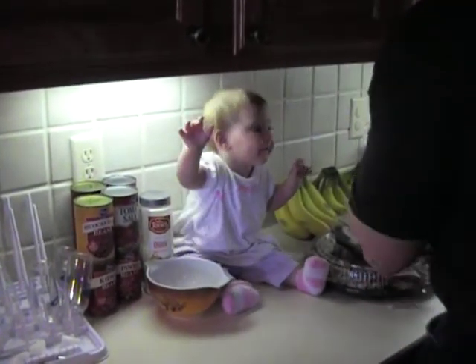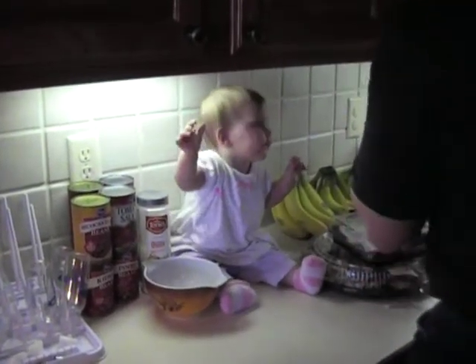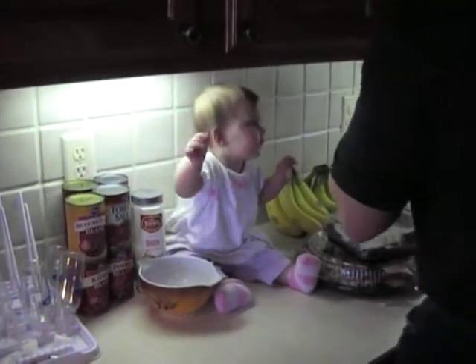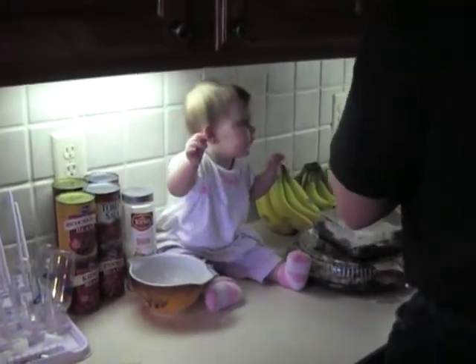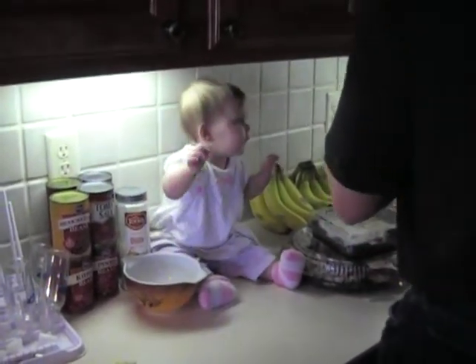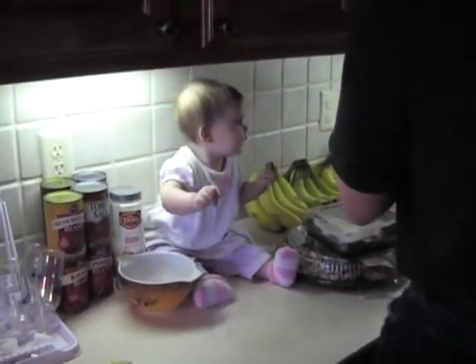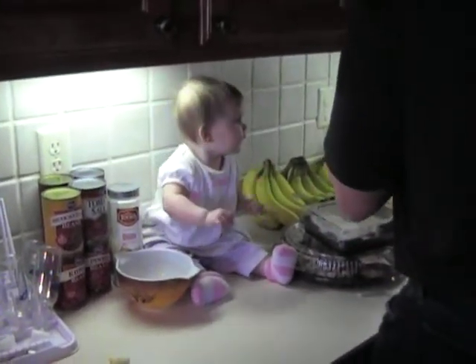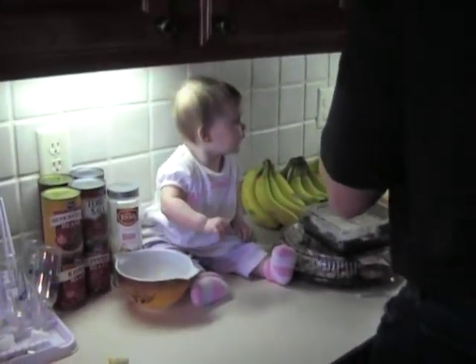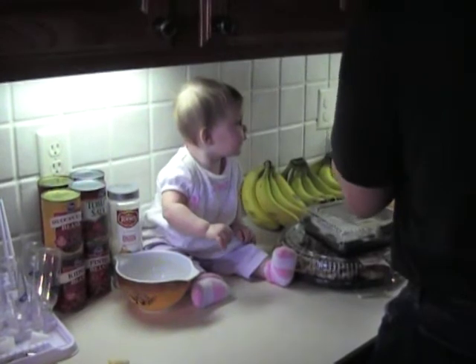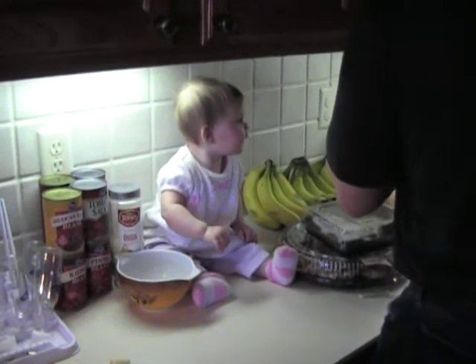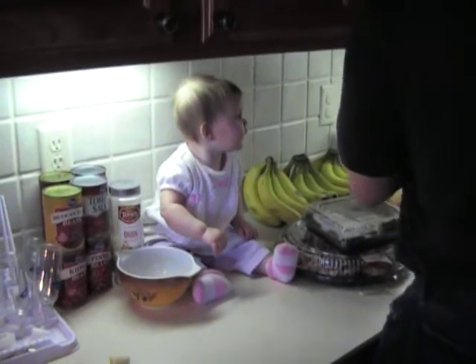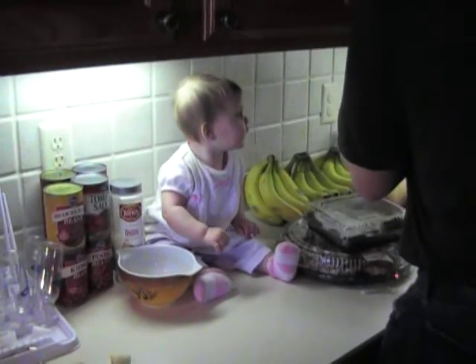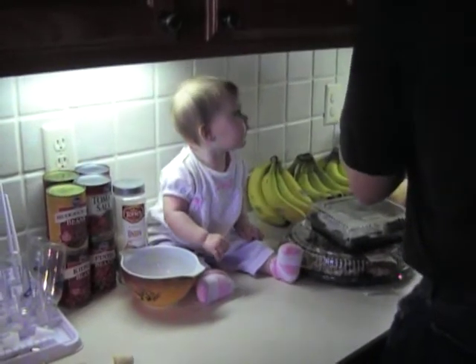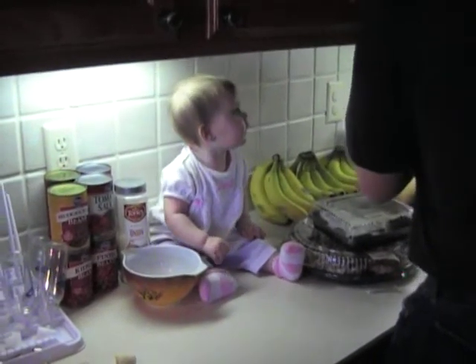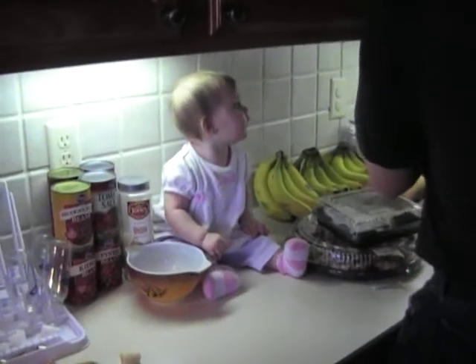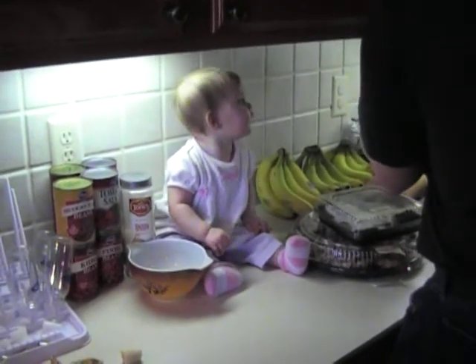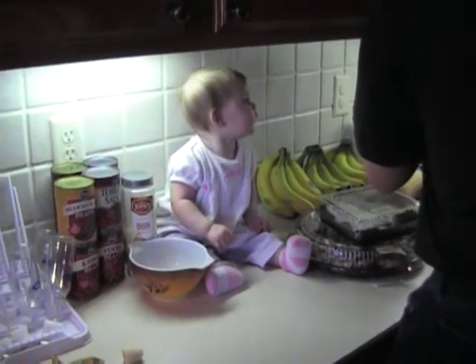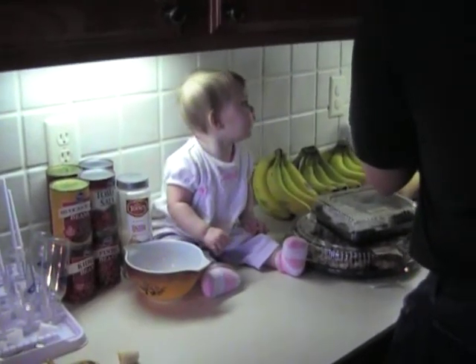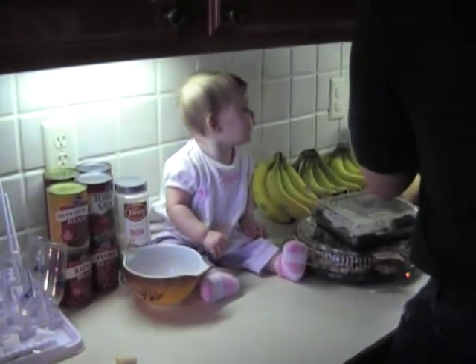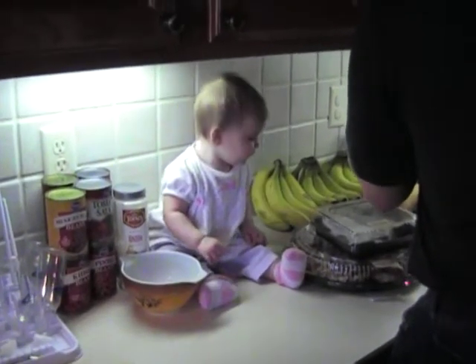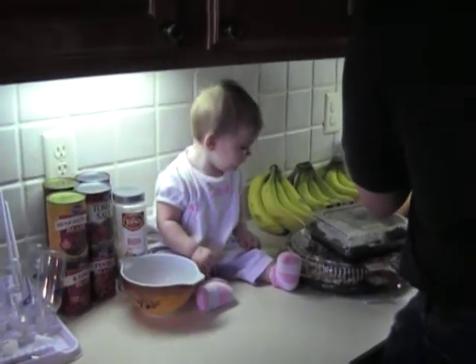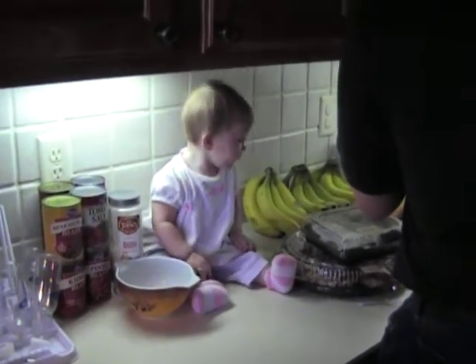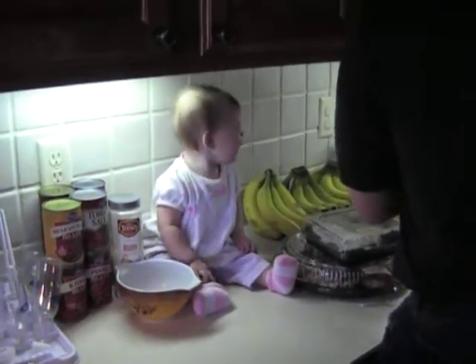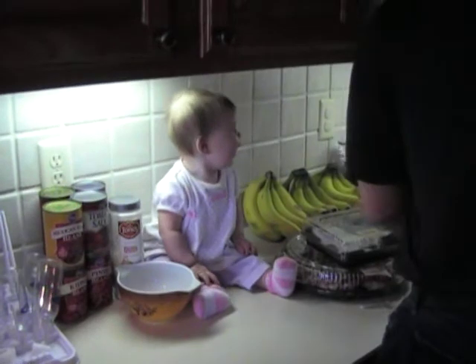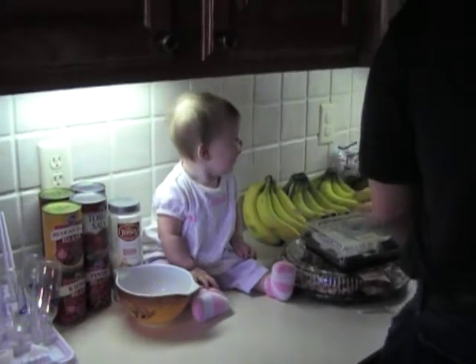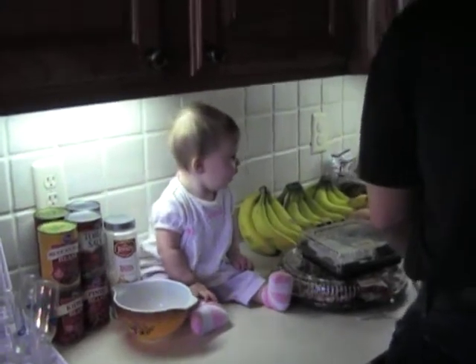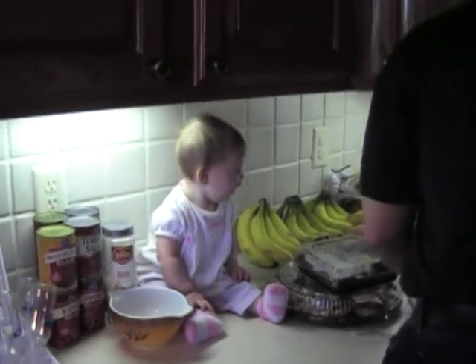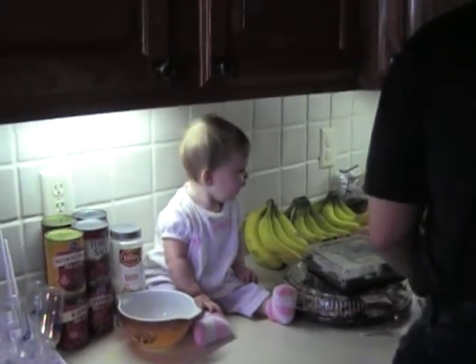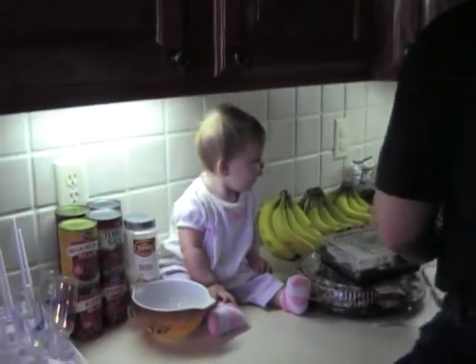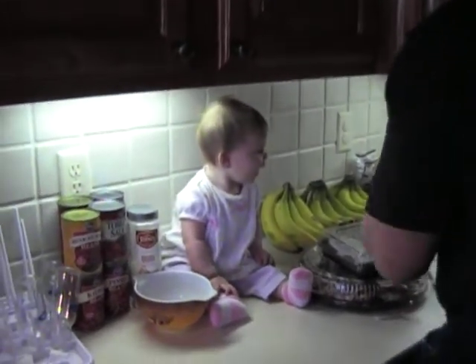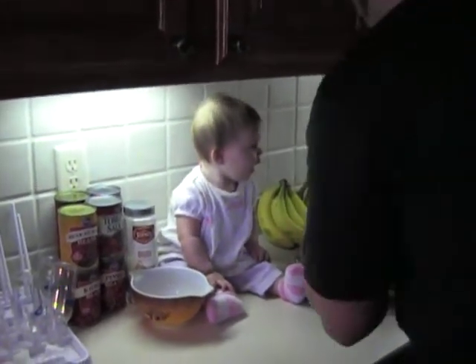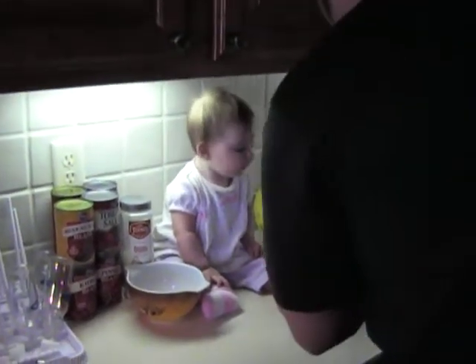Careful with the knife, Dad. You want Lily to lunge forward. She is just watching you. She's making that face. Look at her.